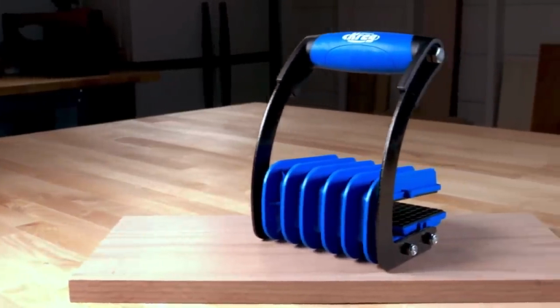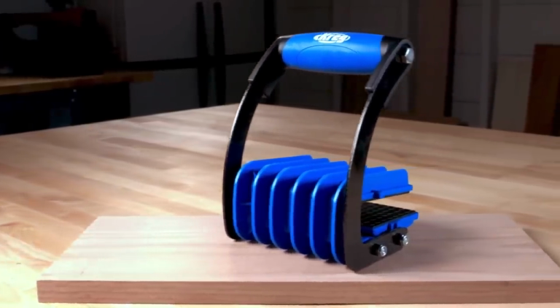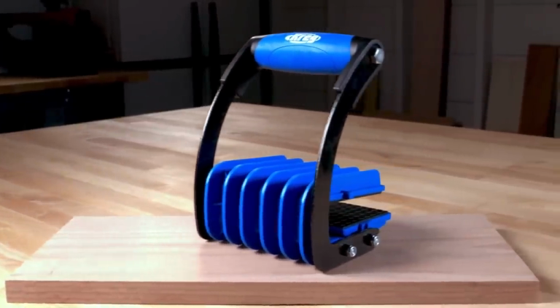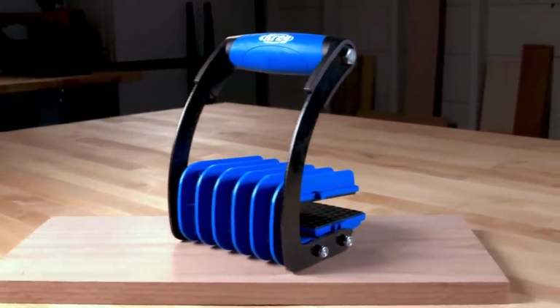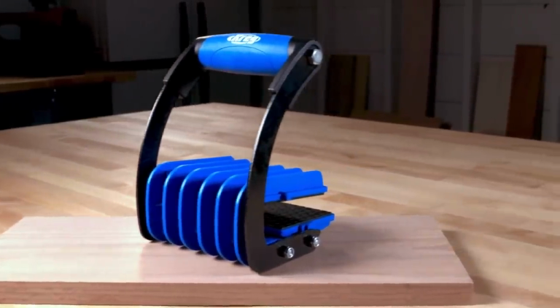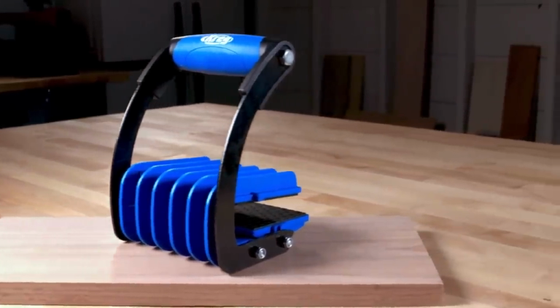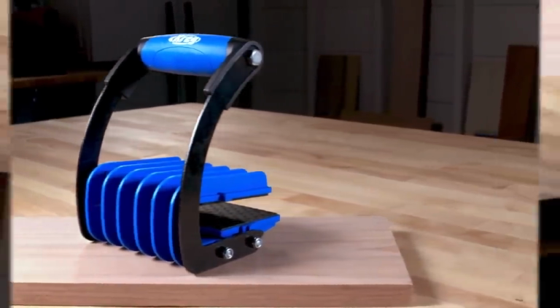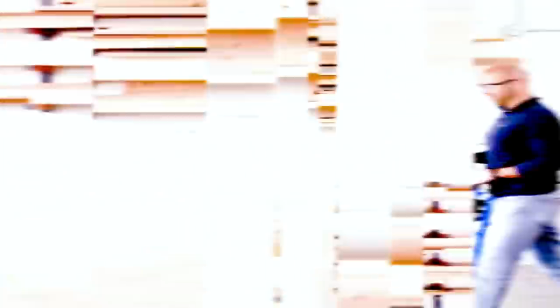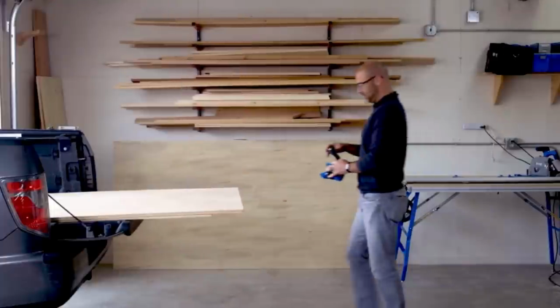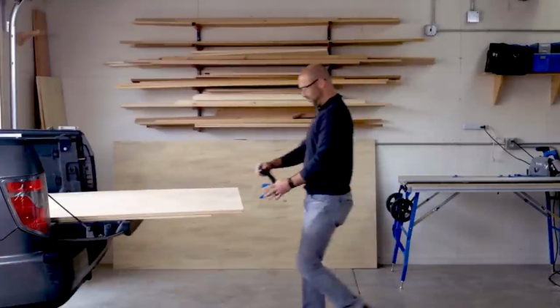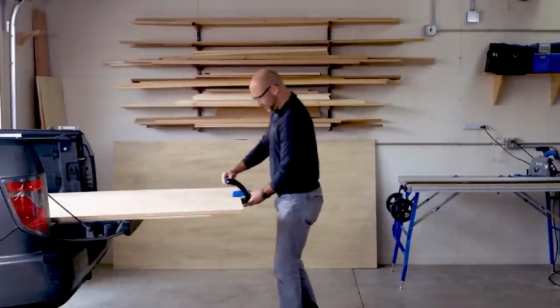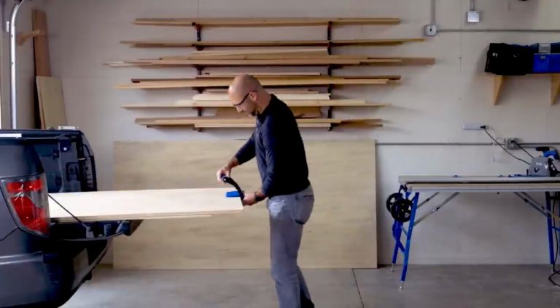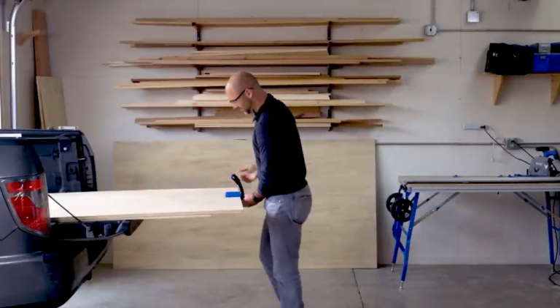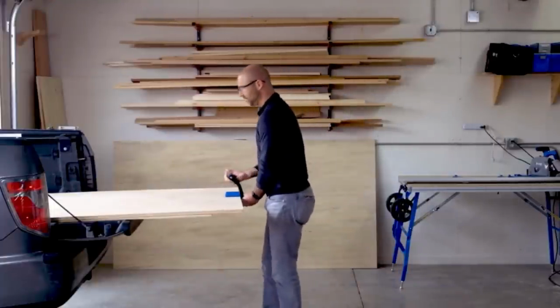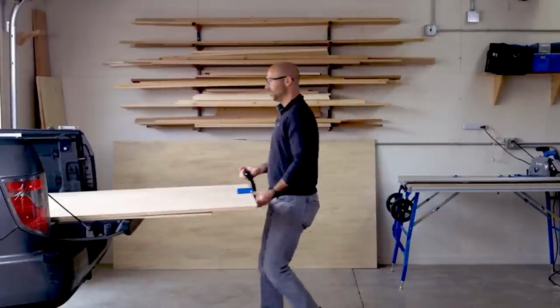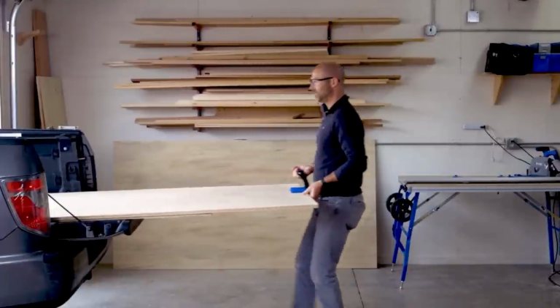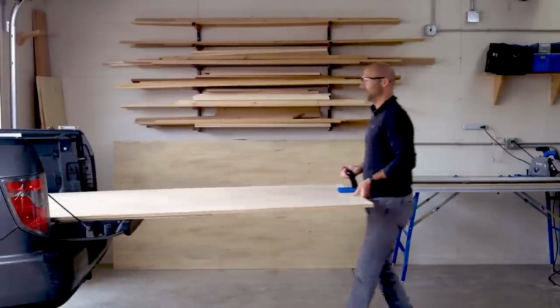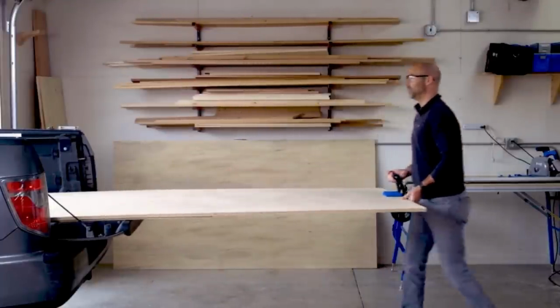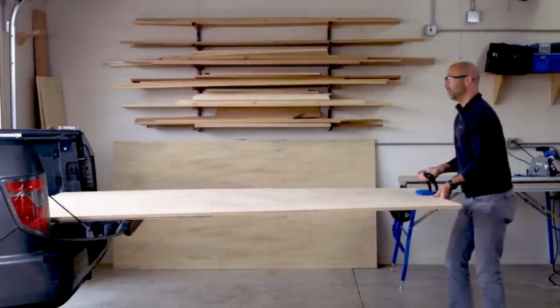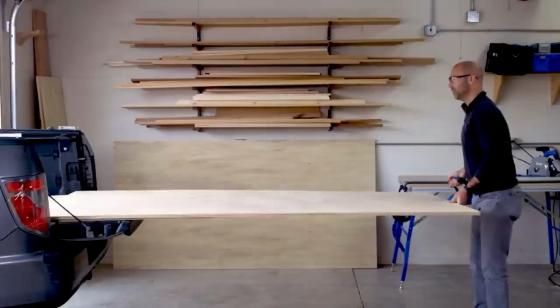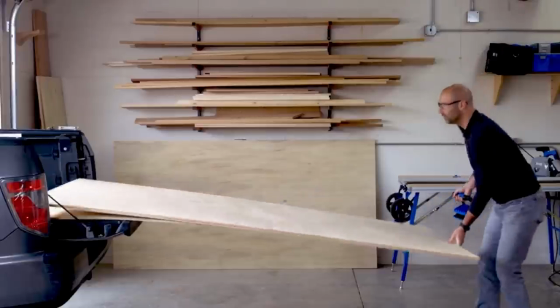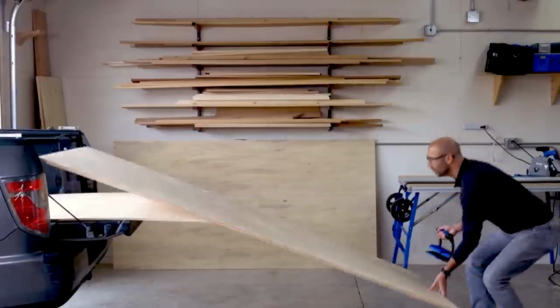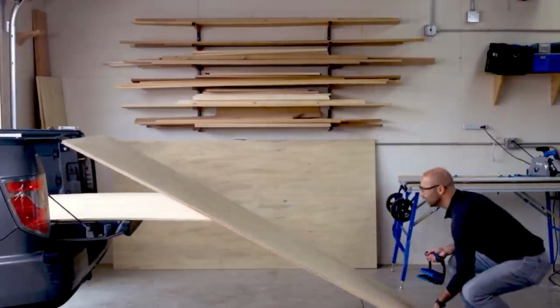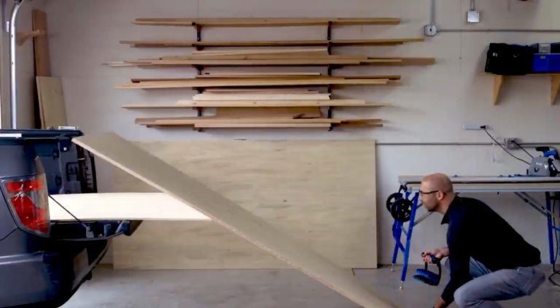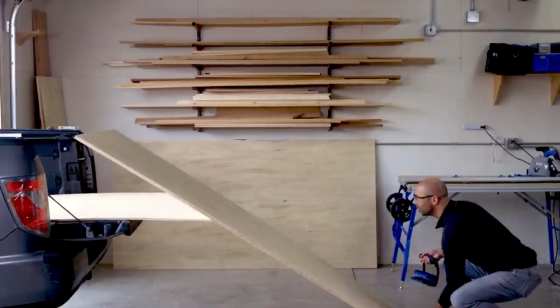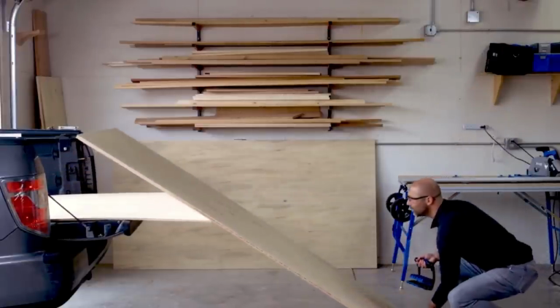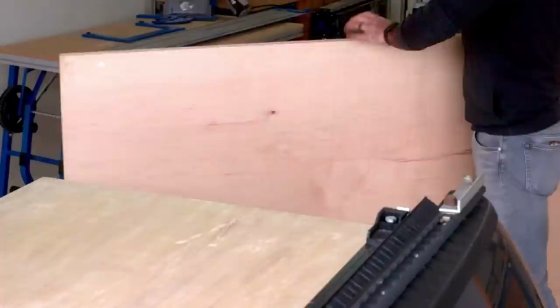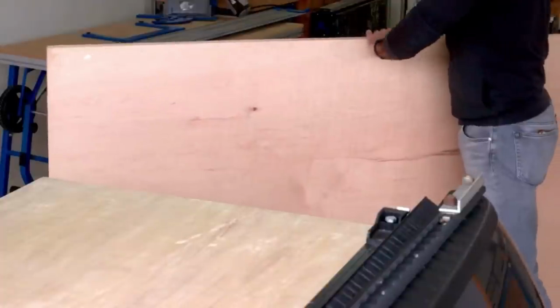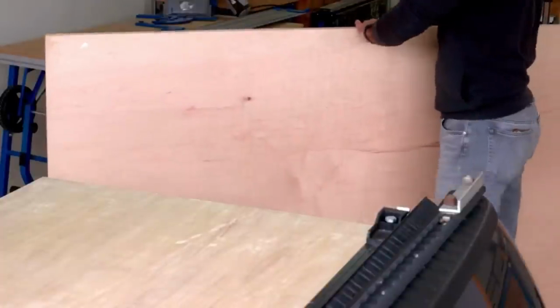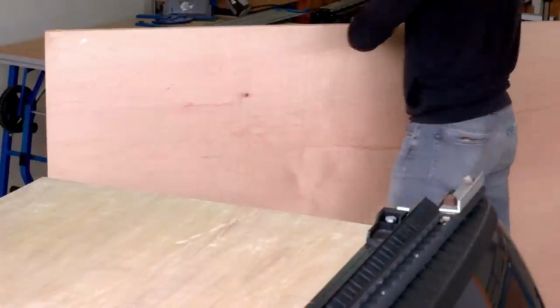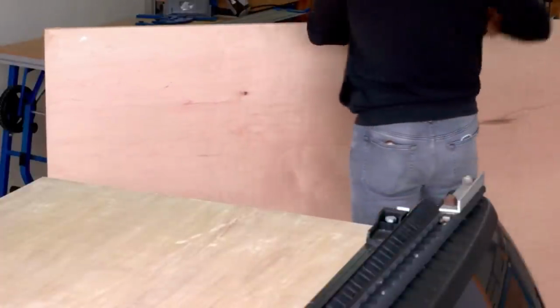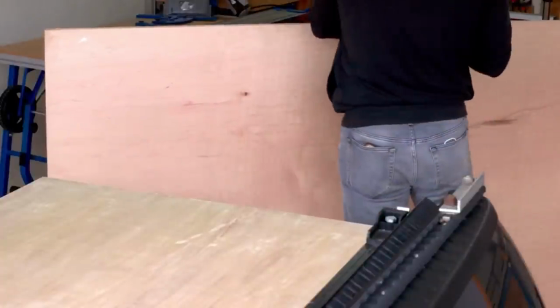The more you raise up, the tighter the pads squeeze, so you'll never have to worry about the sheet slipping. You won't have to worry about the handle digging into your hand, thanks to its ergonomic shape and thick, durable padding.